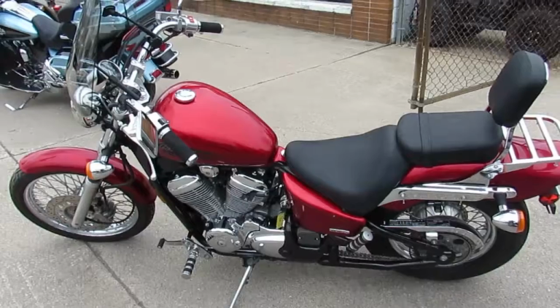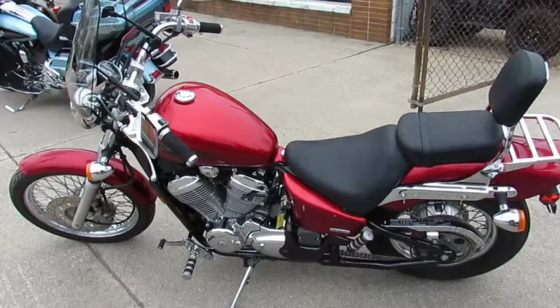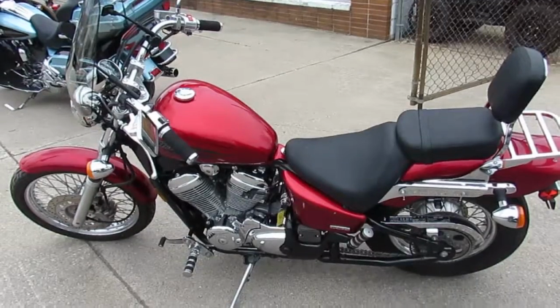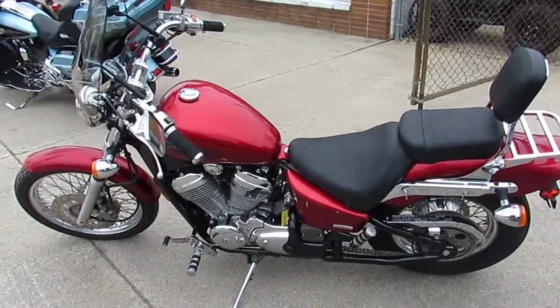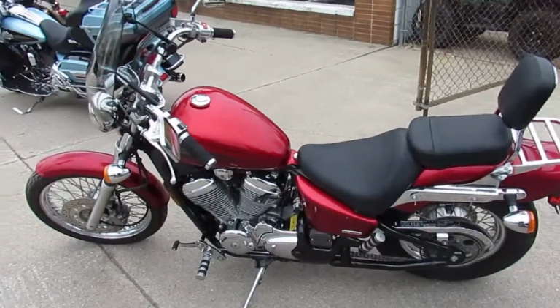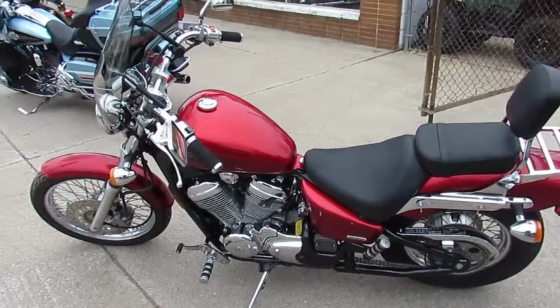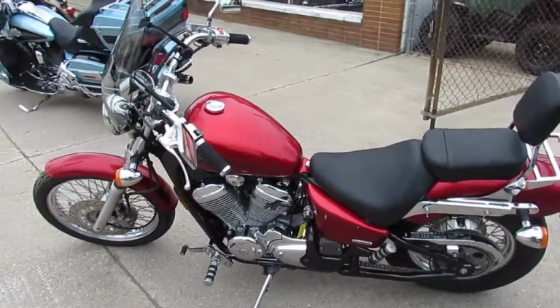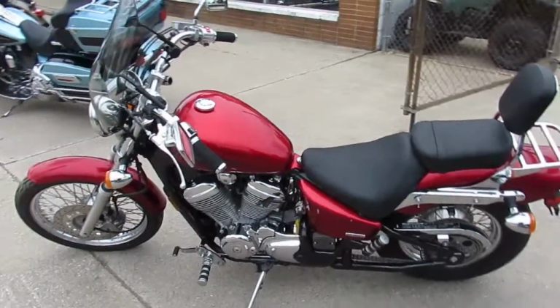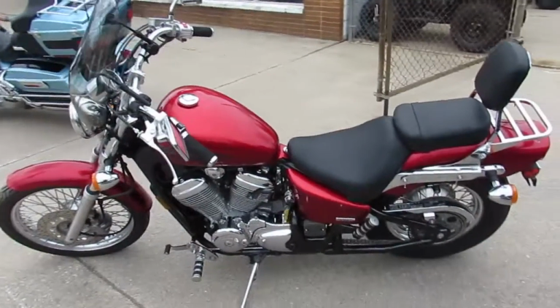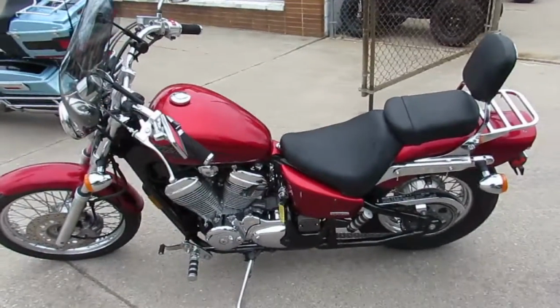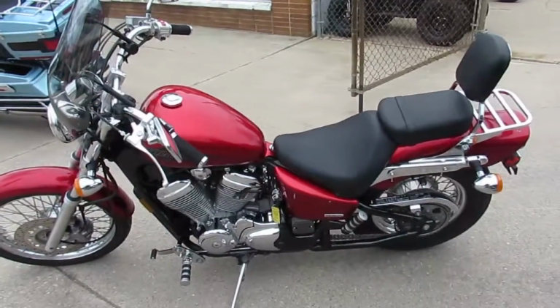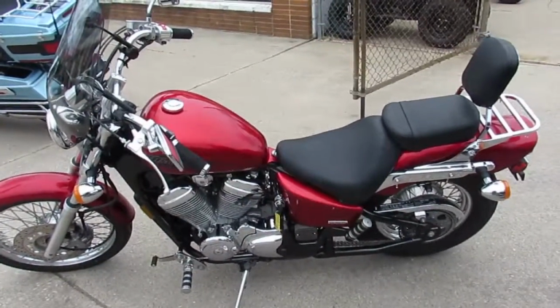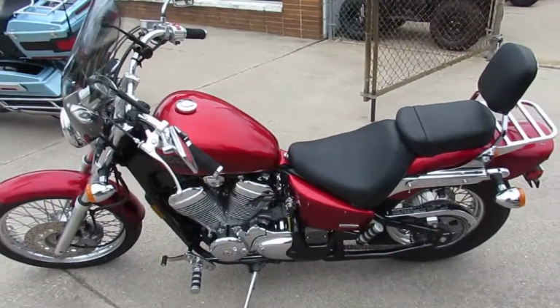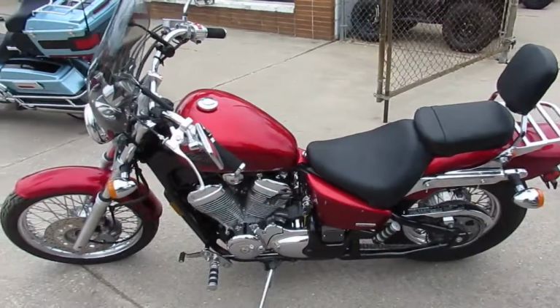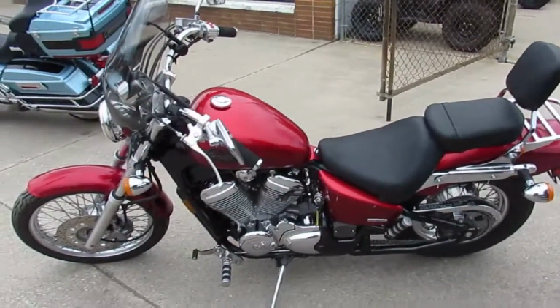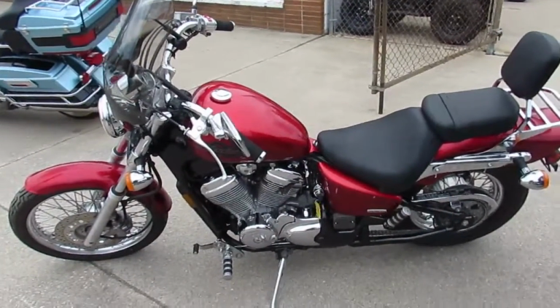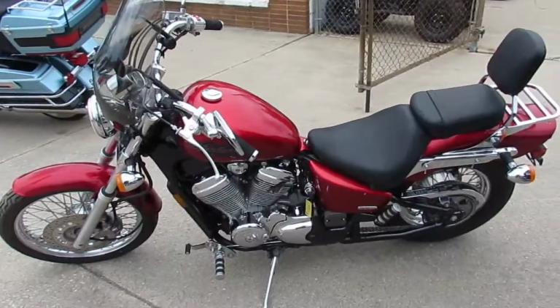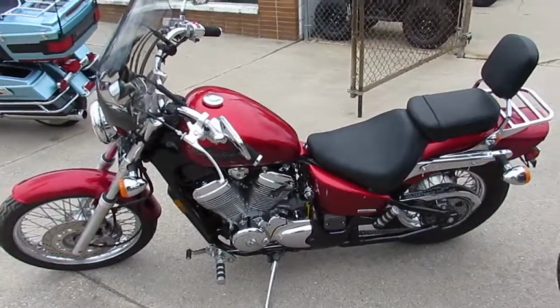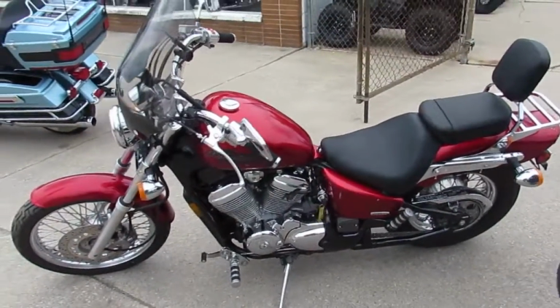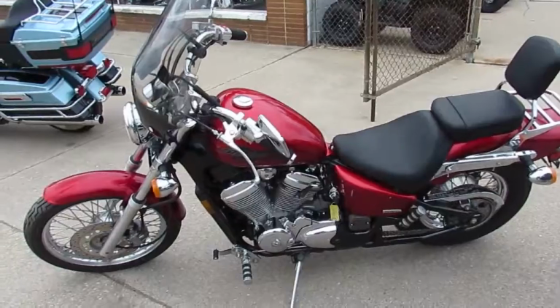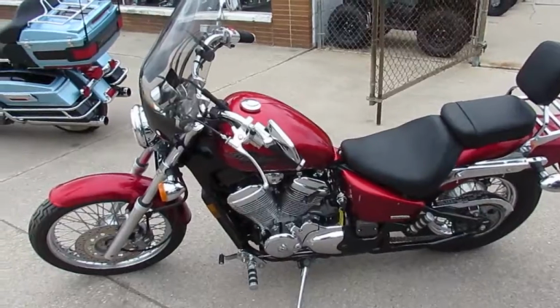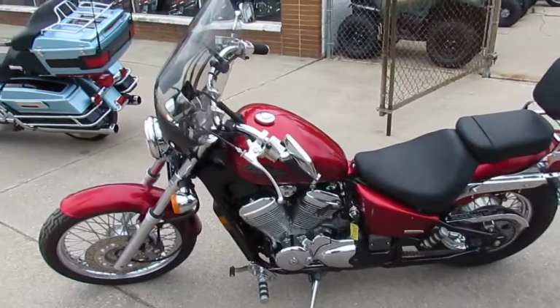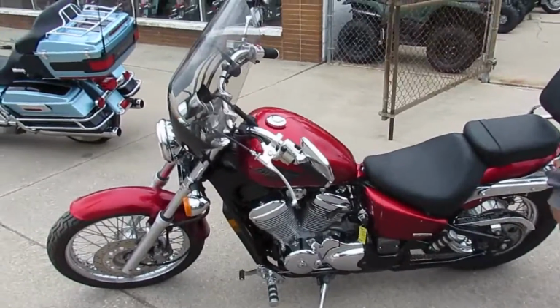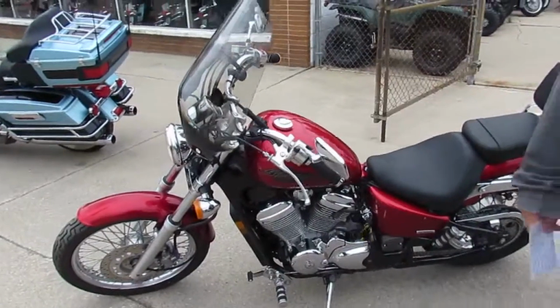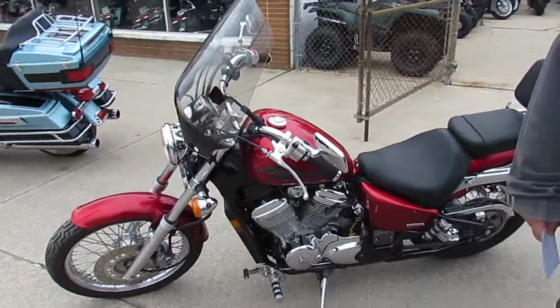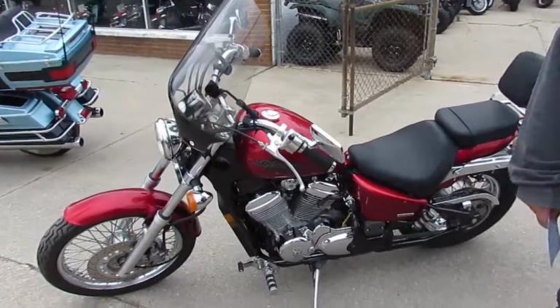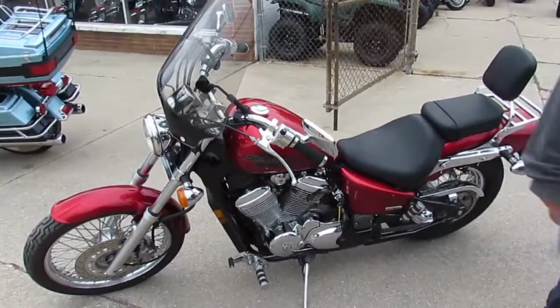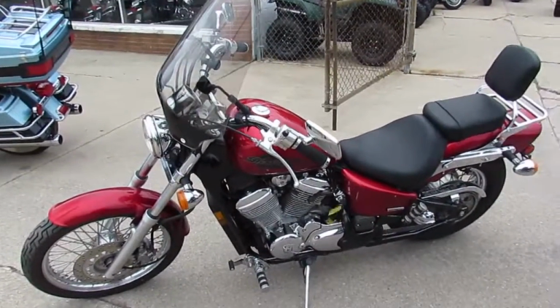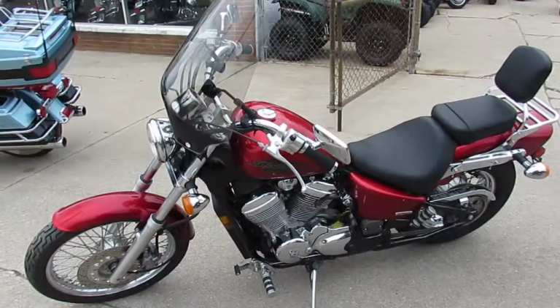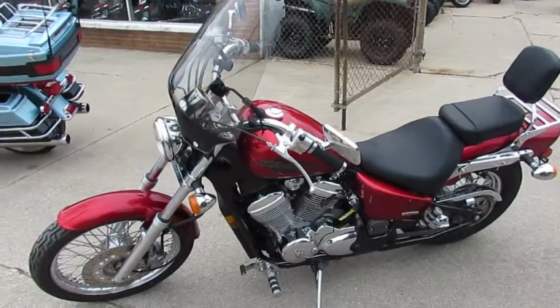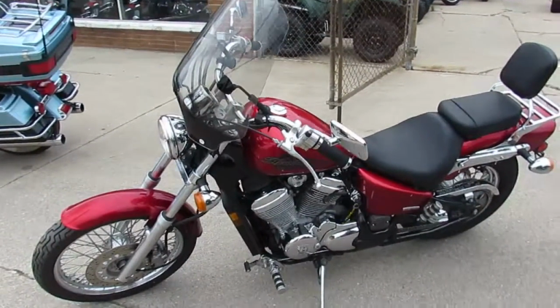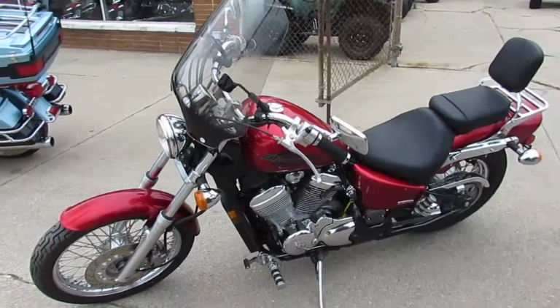Hey guys, it's ApprovalPowerSports.com here. We're out here doing some videos on the used bikes we just got in the showroom for sale. Over 600 used bikes in our showroom.